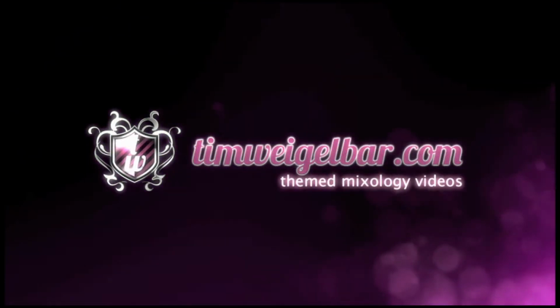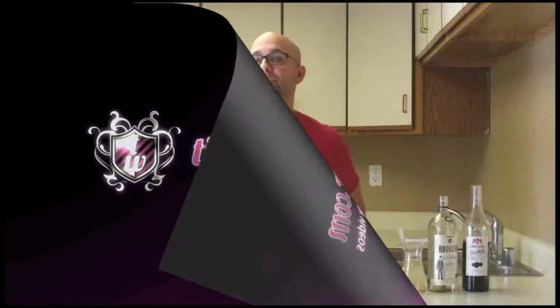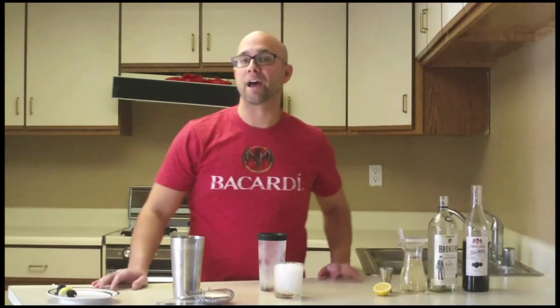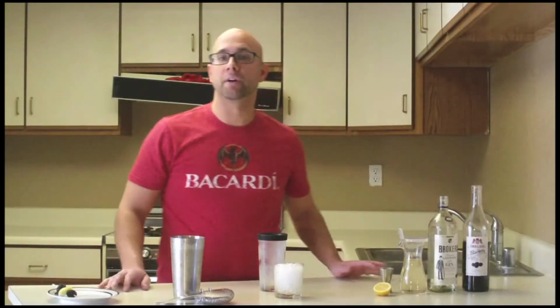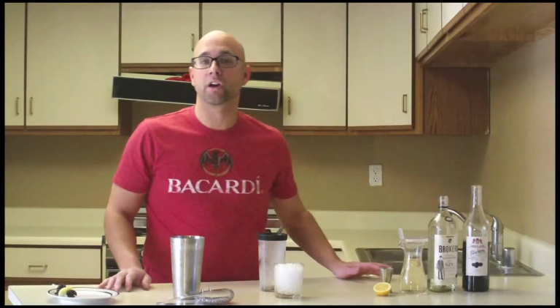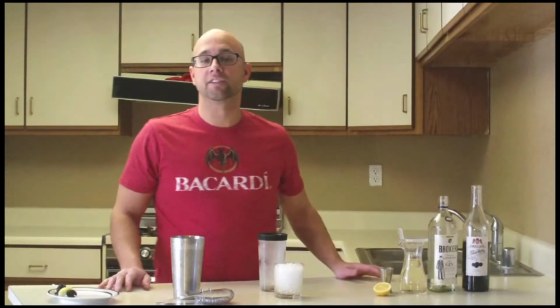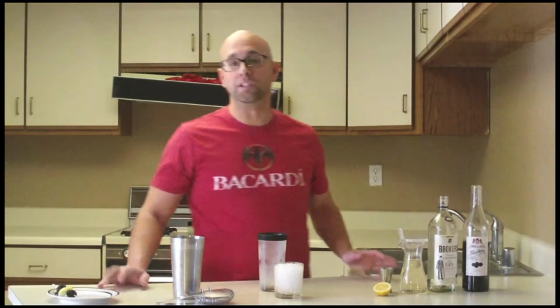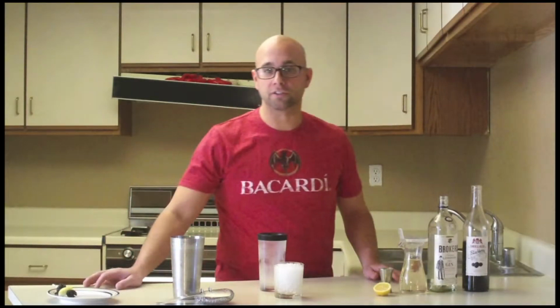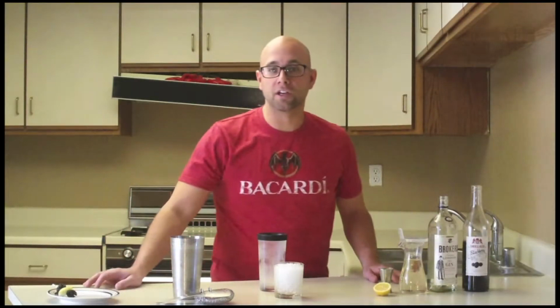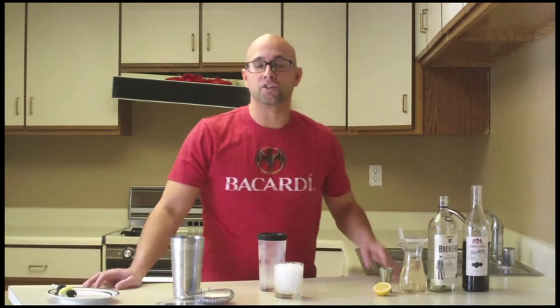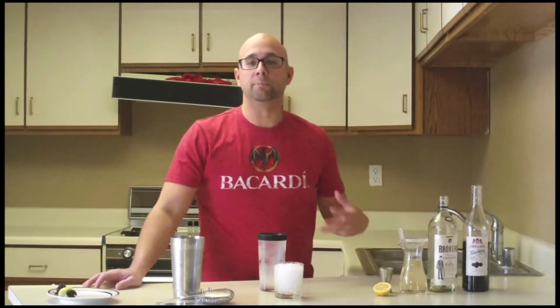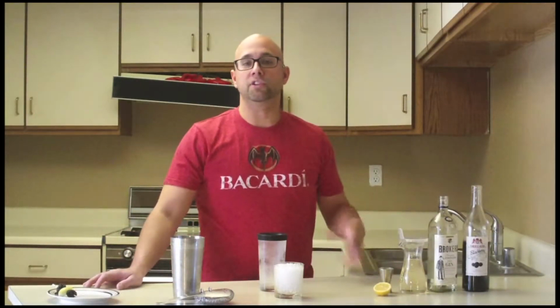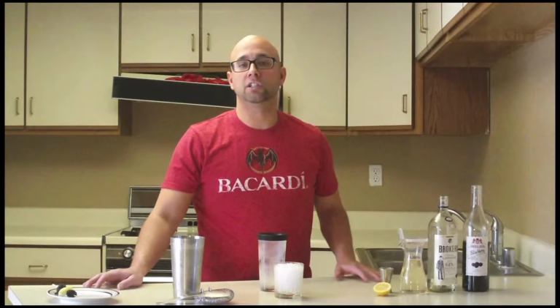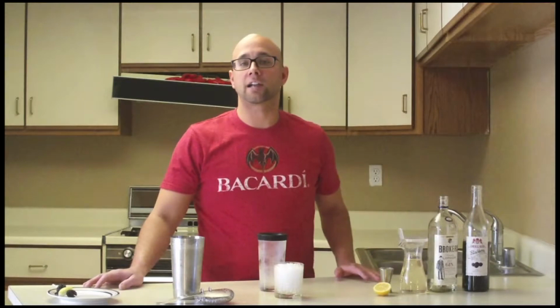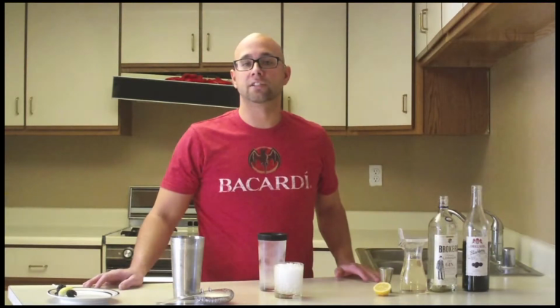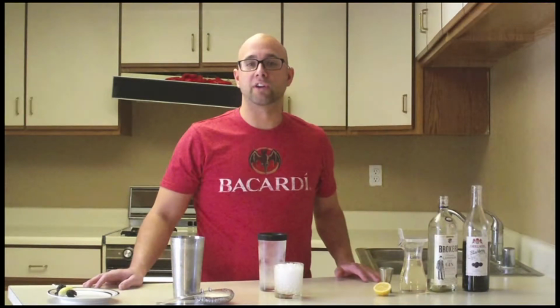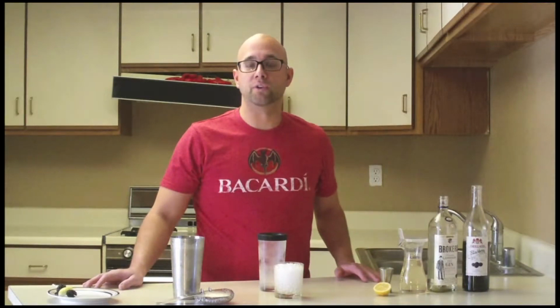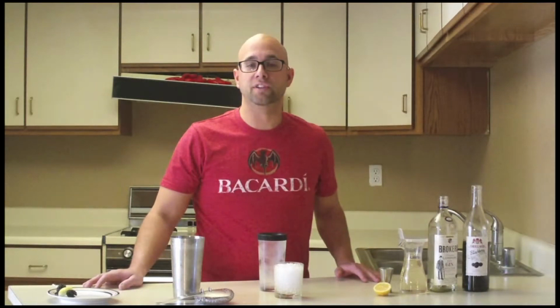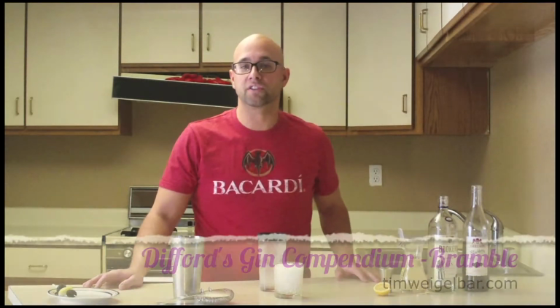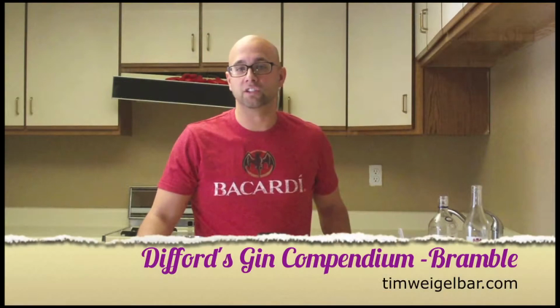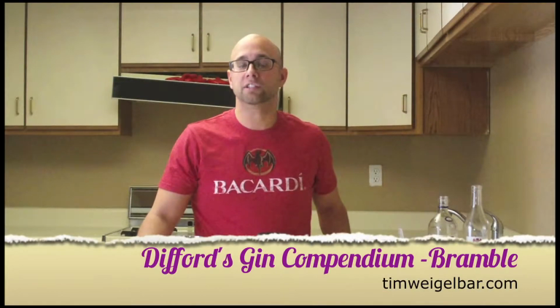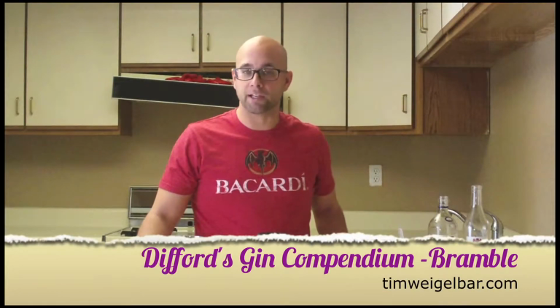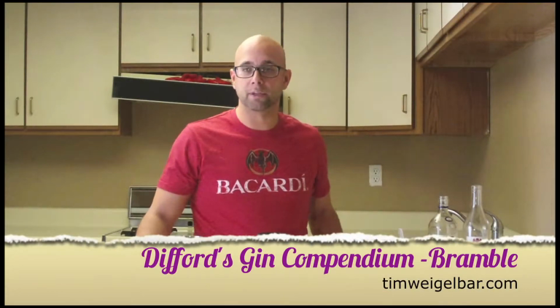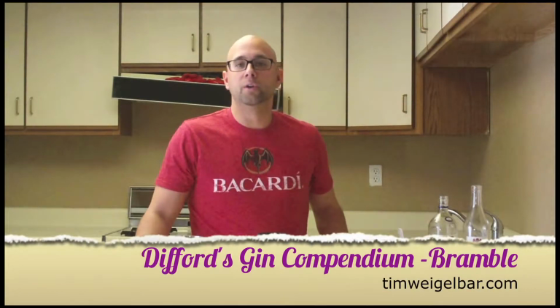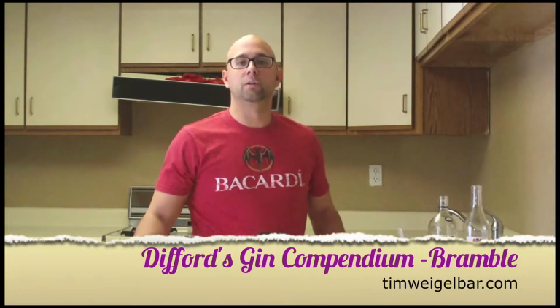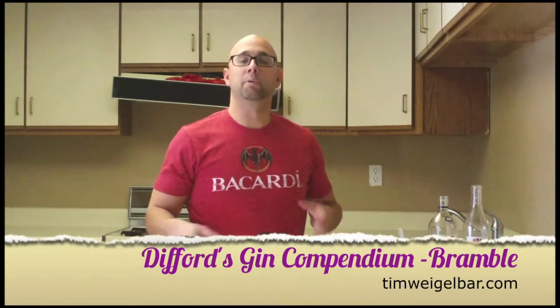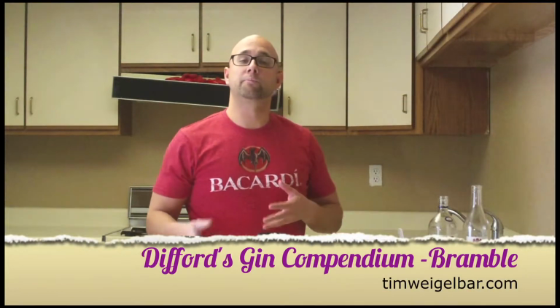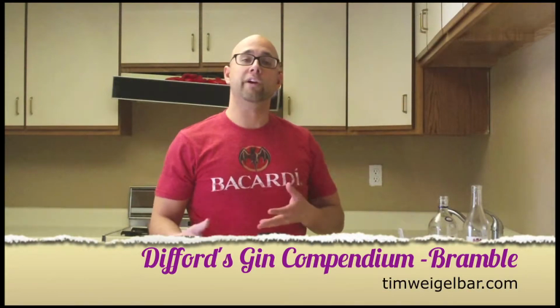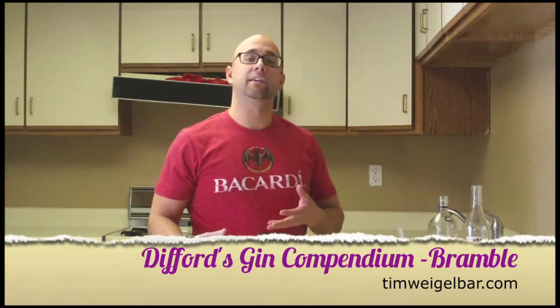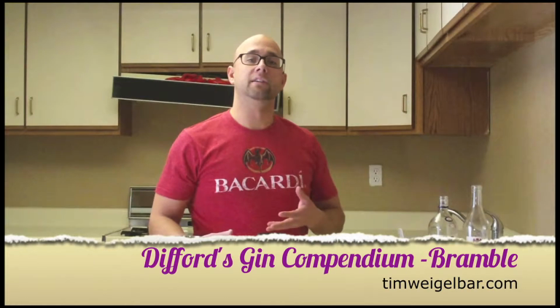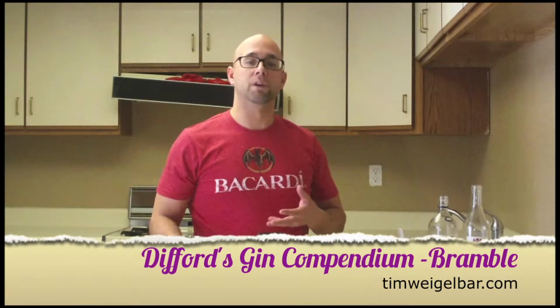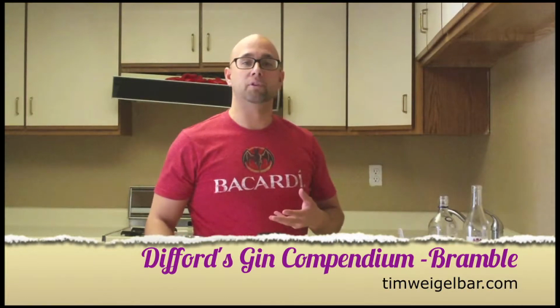Welcome back everybody. We're at week two, so keeping with the gin cocktails provided with Difford's Gin Compendium, we're going to be profiling the Bramble.